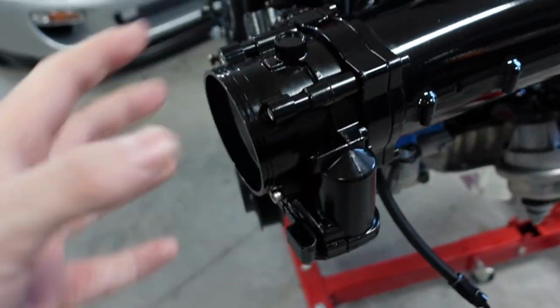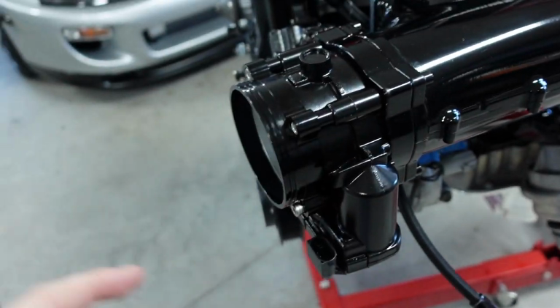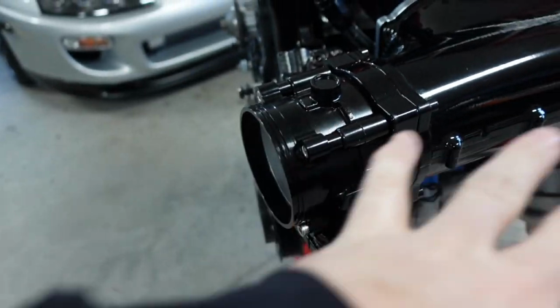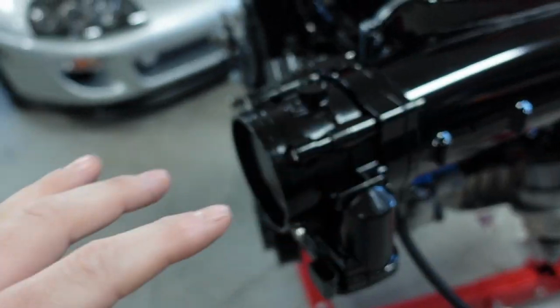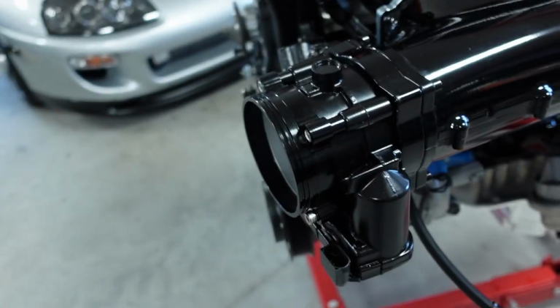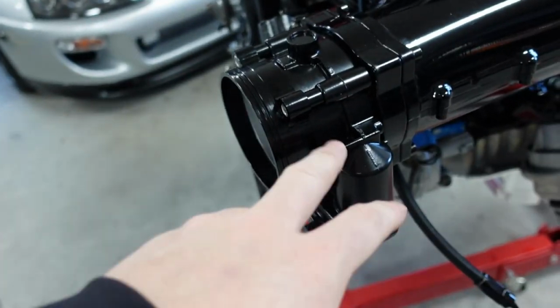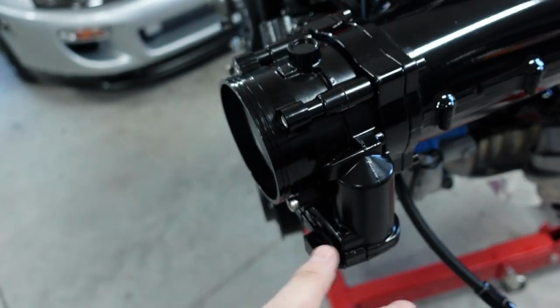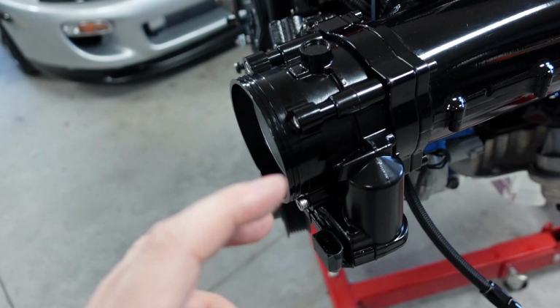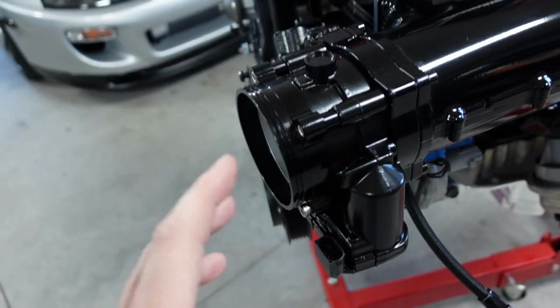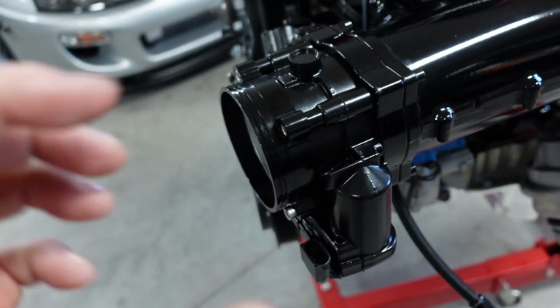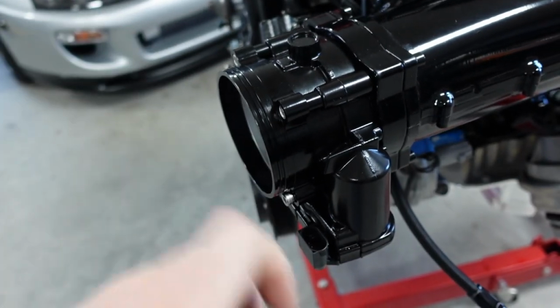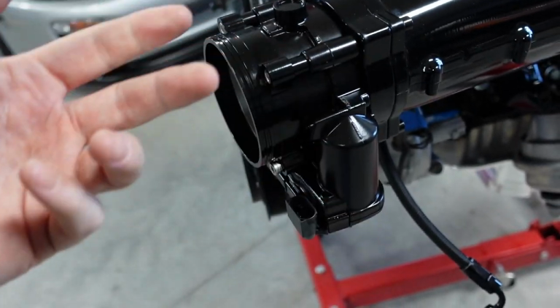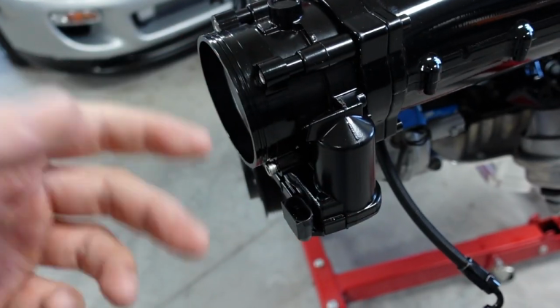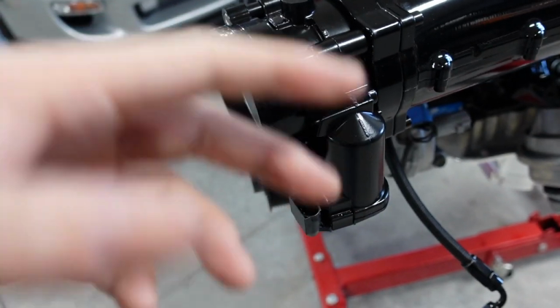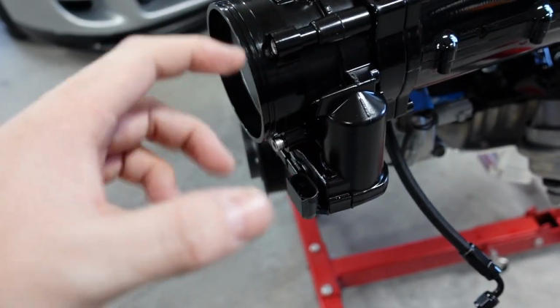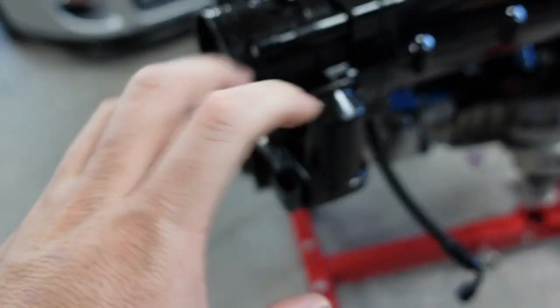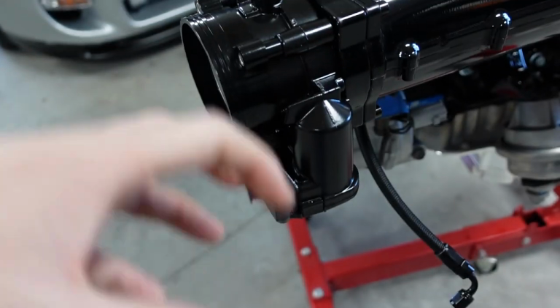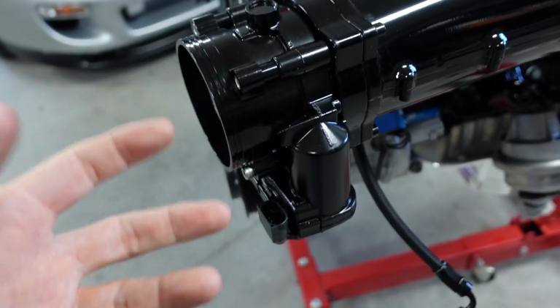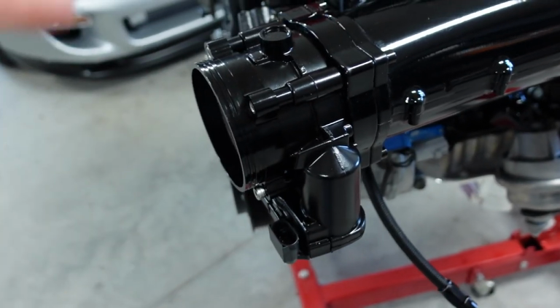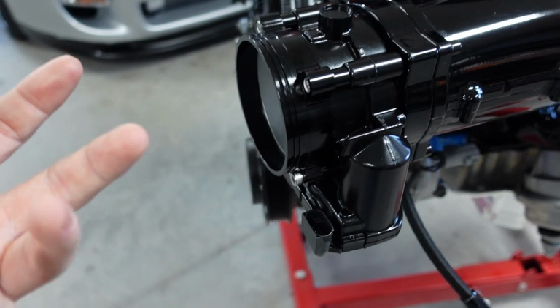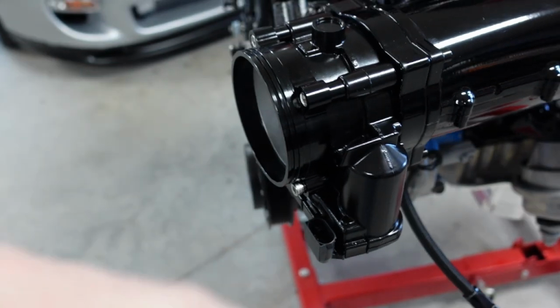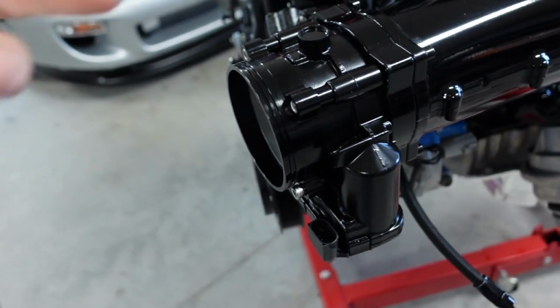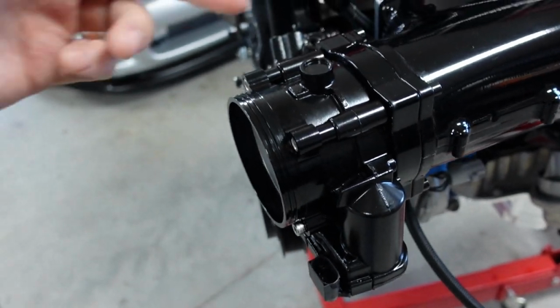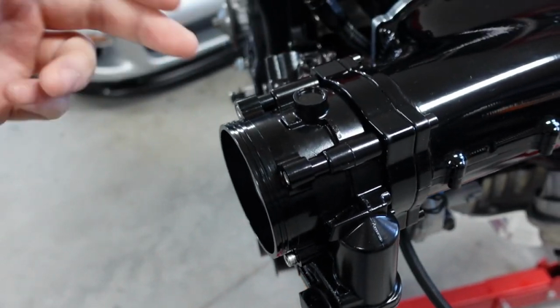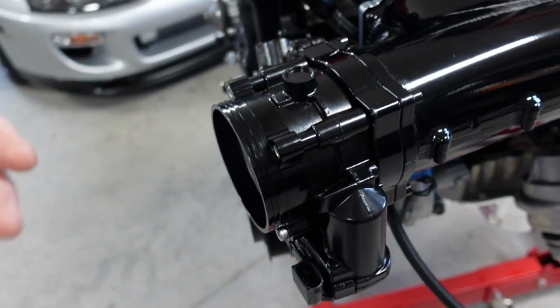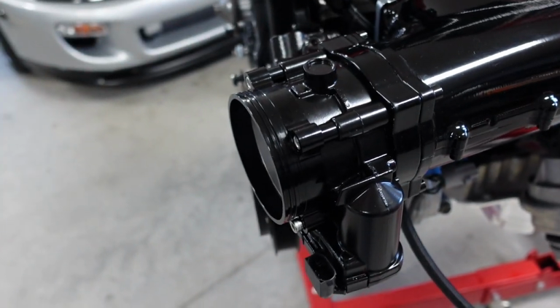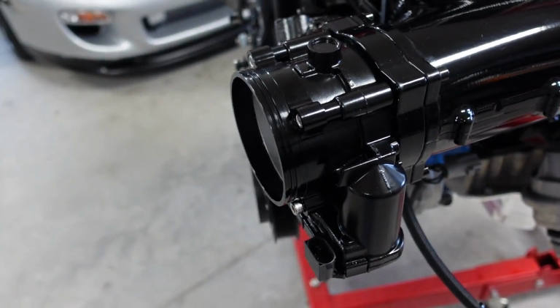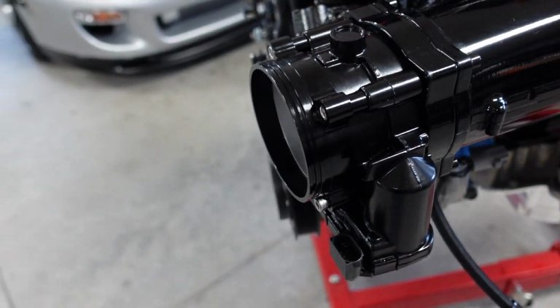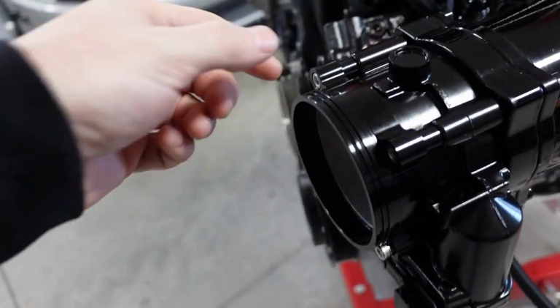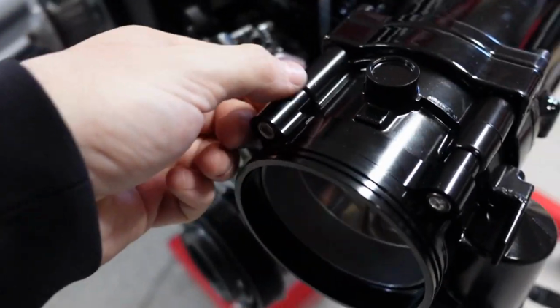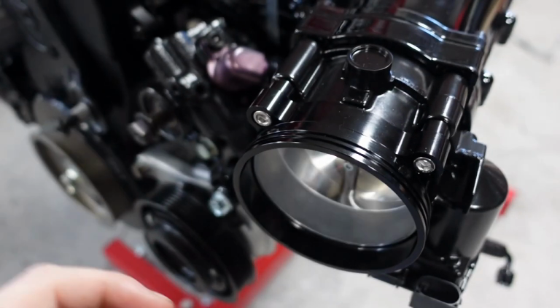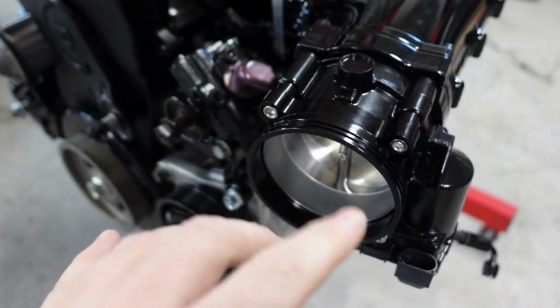I used an adhesion promoter and then painted this. I didn't want to powder coat it because of the electronics — if I didn't put it back properly, that'd be a problem. So if you see the difference in color, that's why. But this is what it should look like.